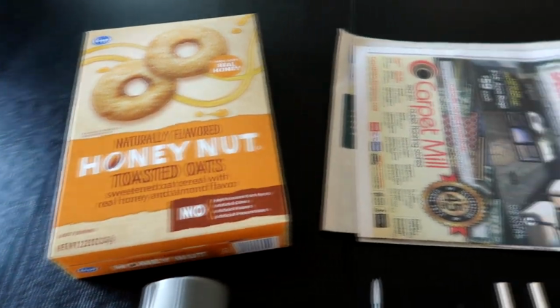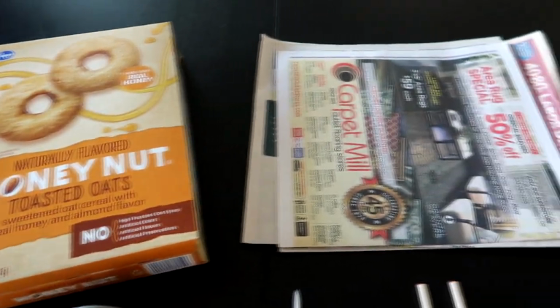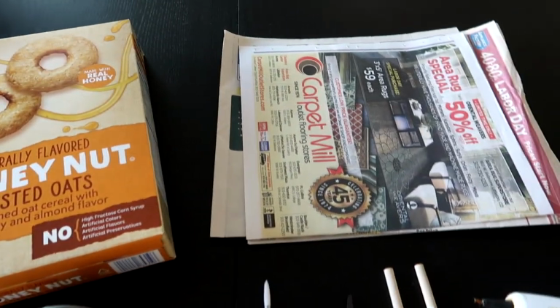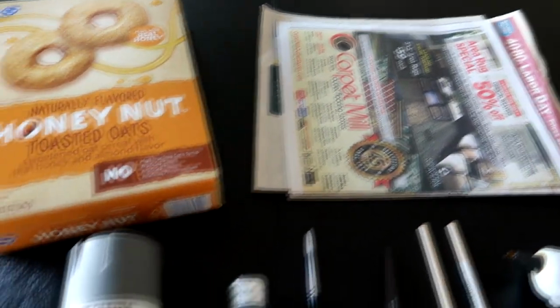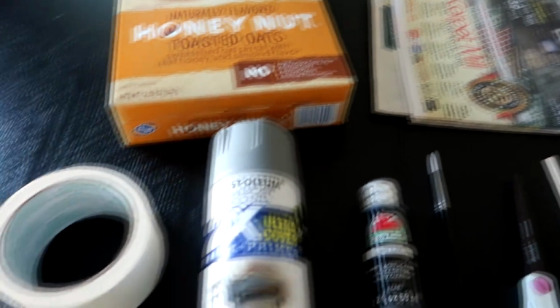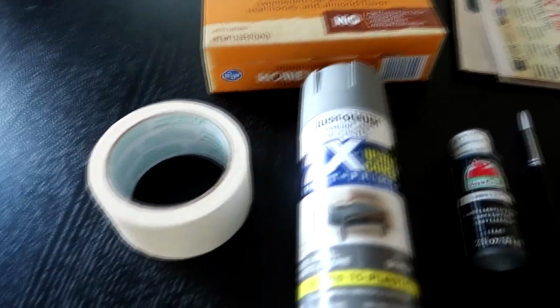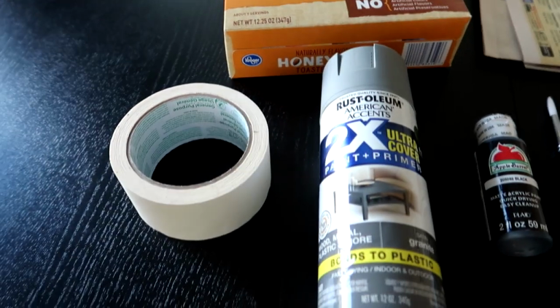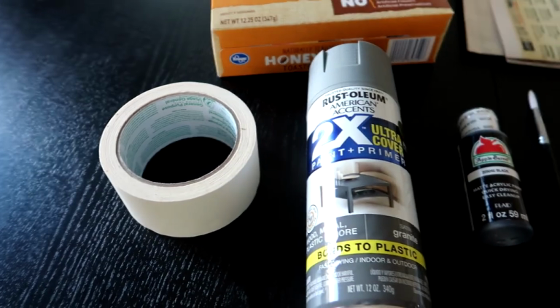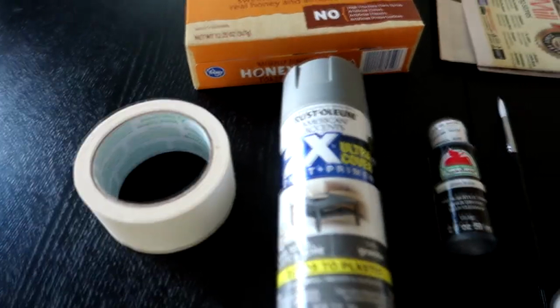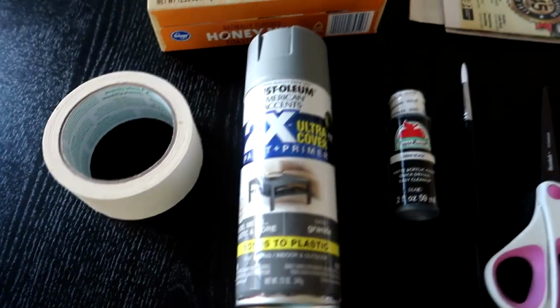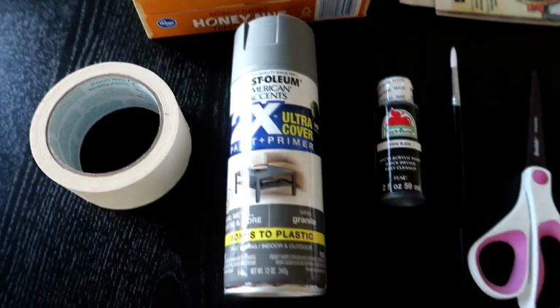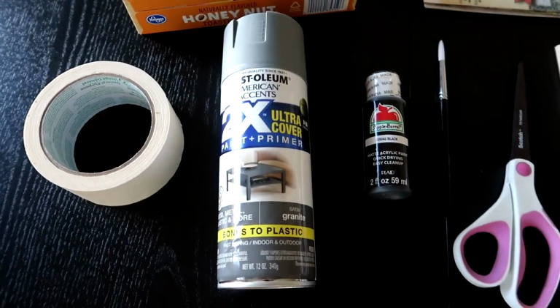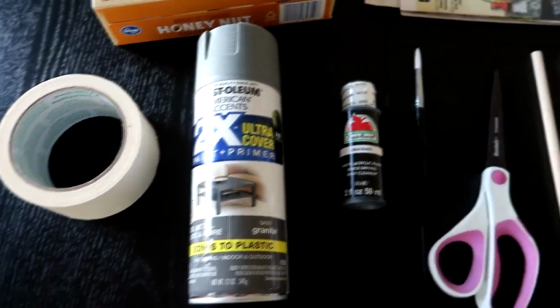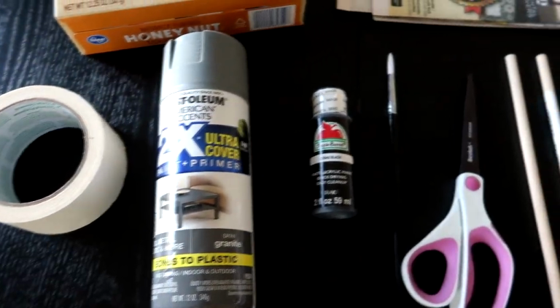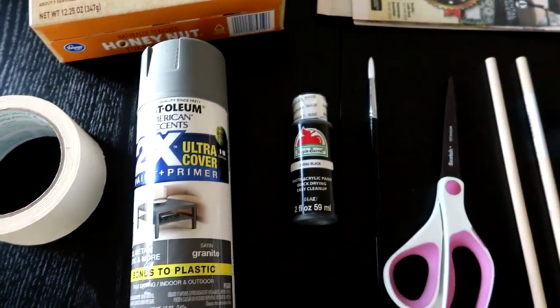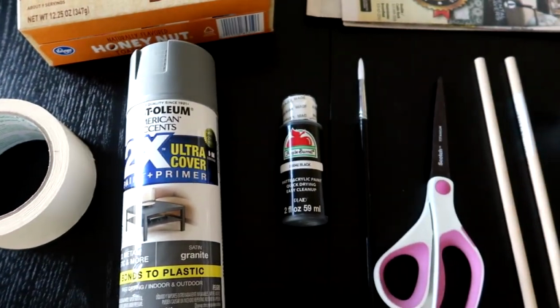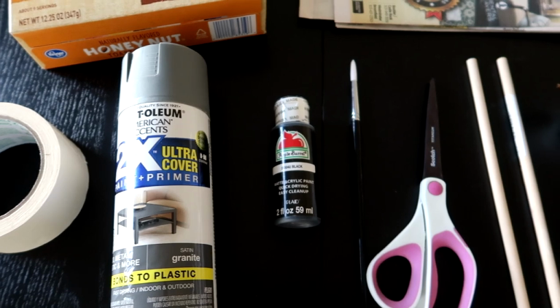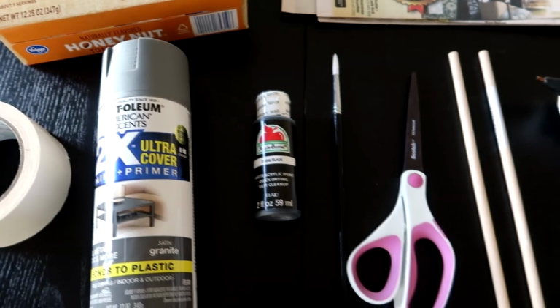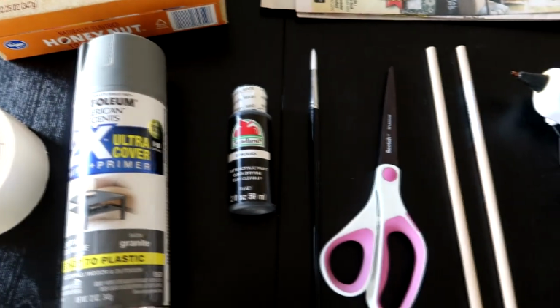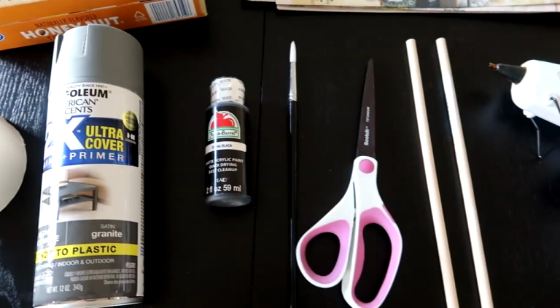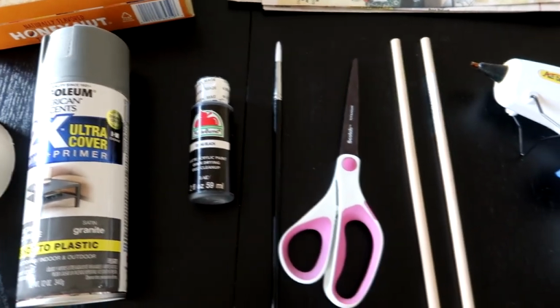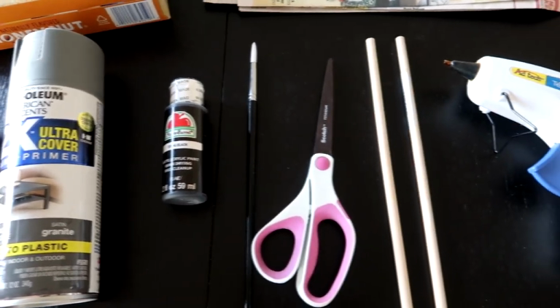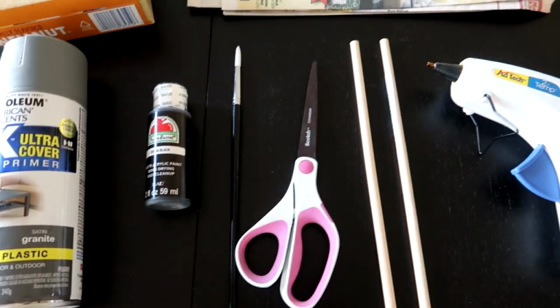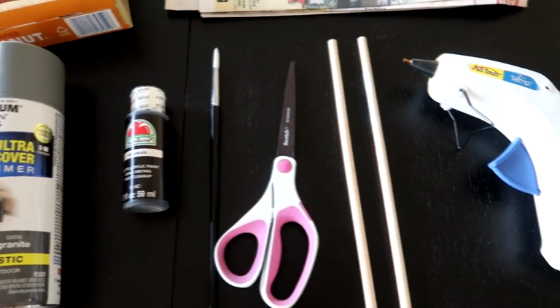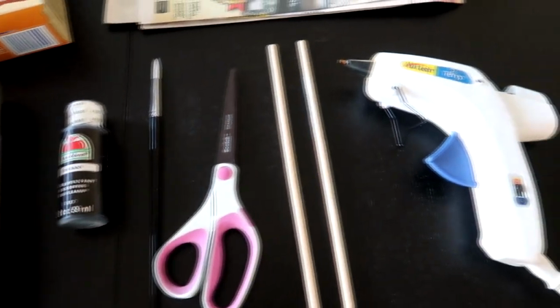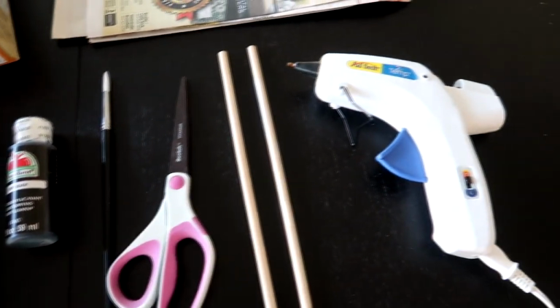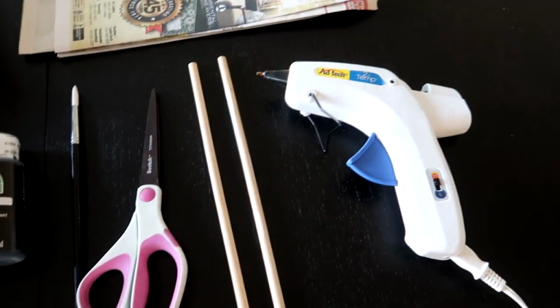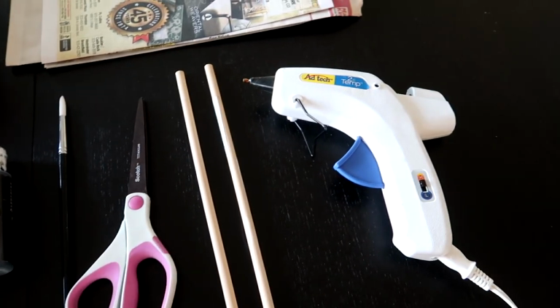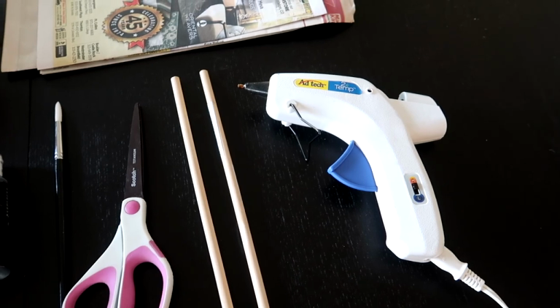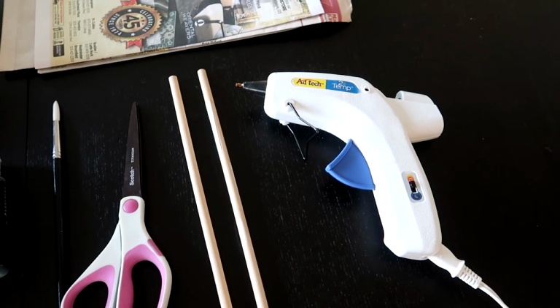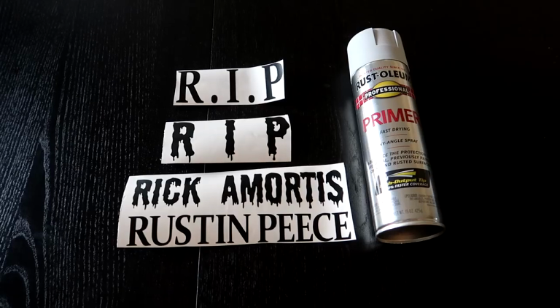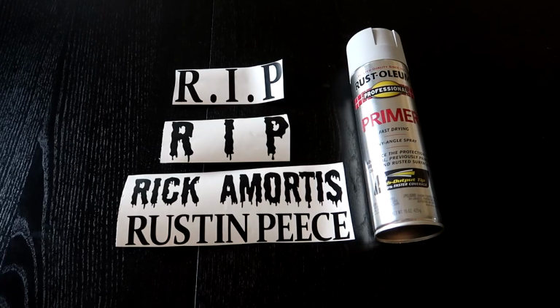These are the items you'll need: a cereal box, some newspaper, thick masking tape, gray spray paint, black craft paint, a paintbrush, scissors, a couple of dowels, and a hot glue gun with some glue sticks.